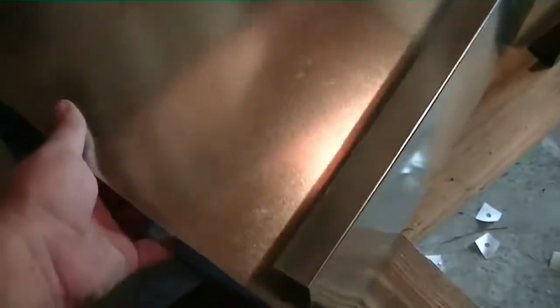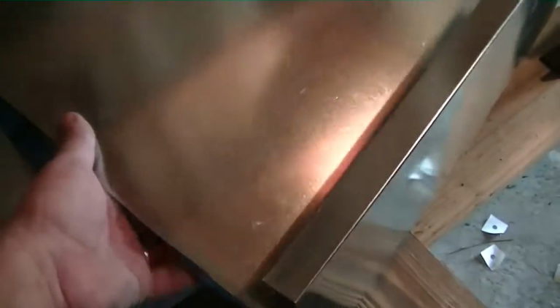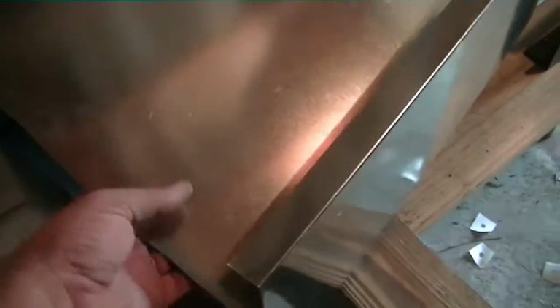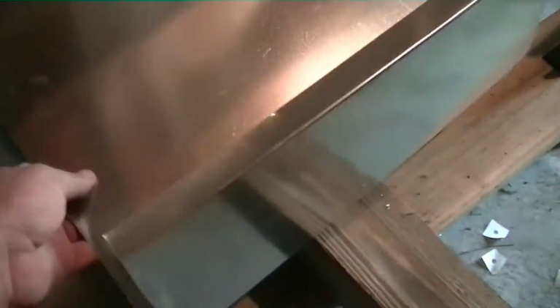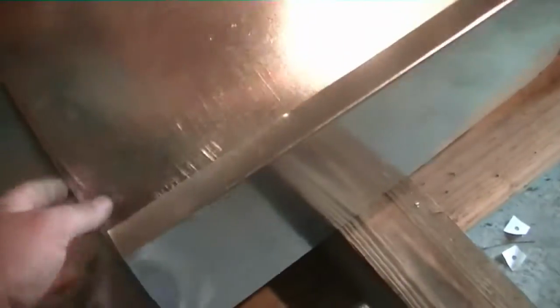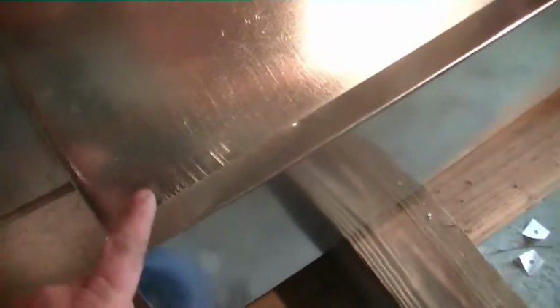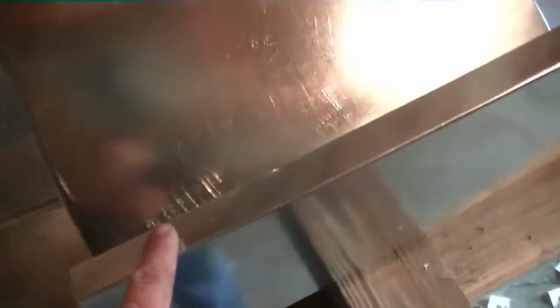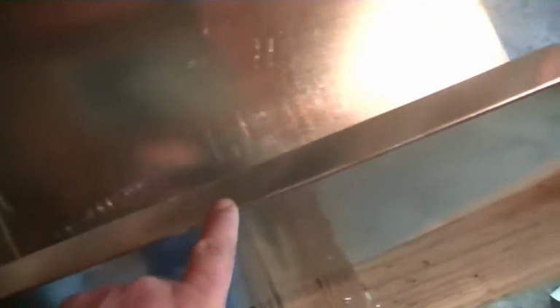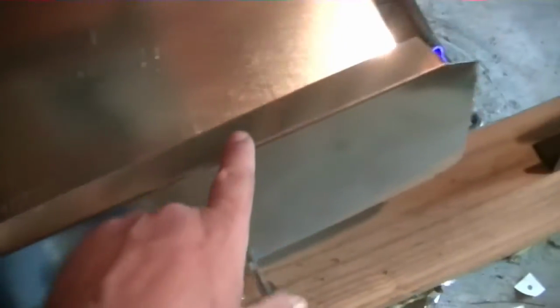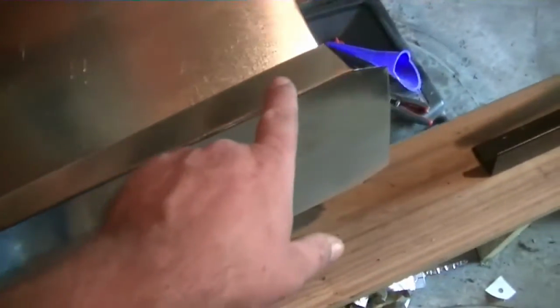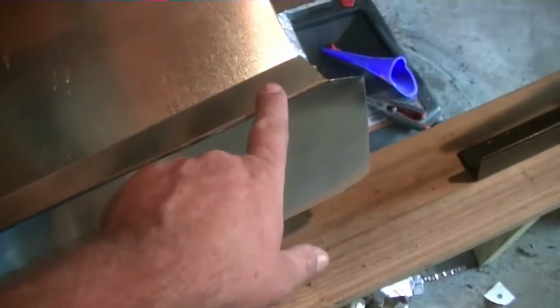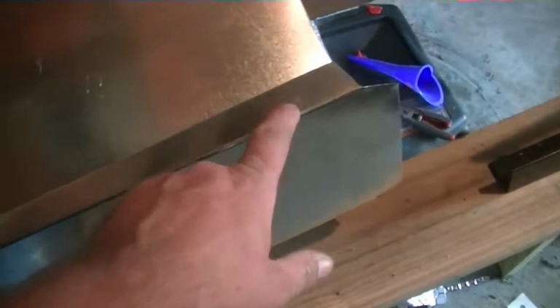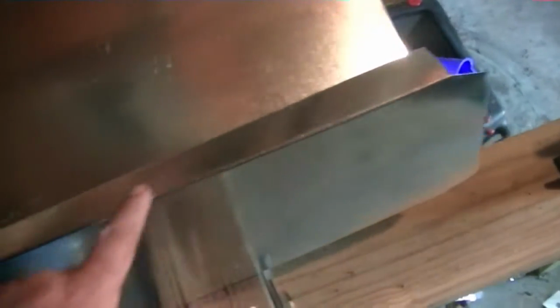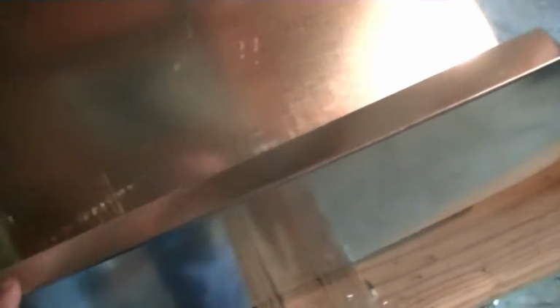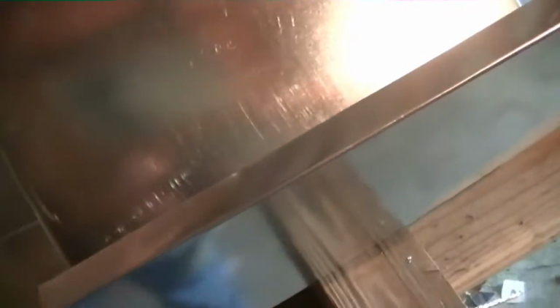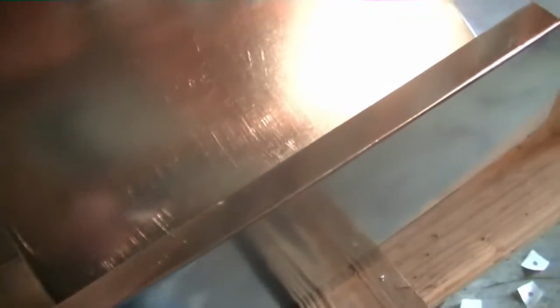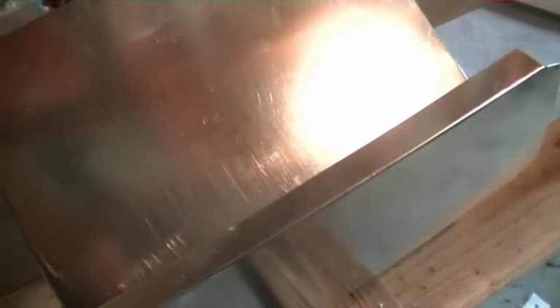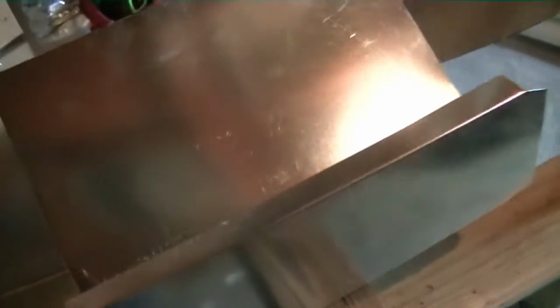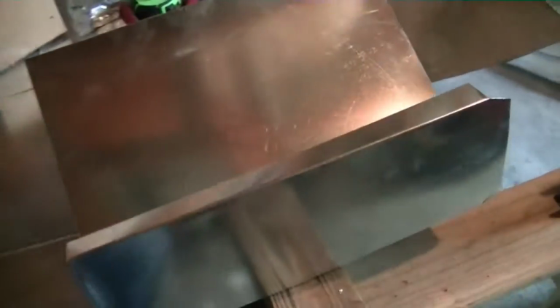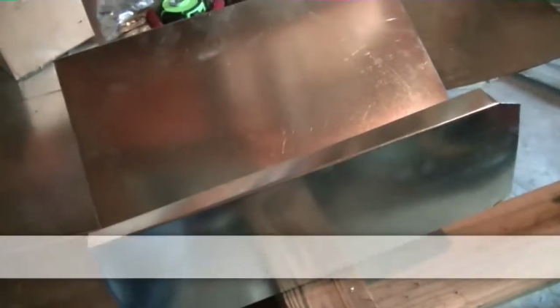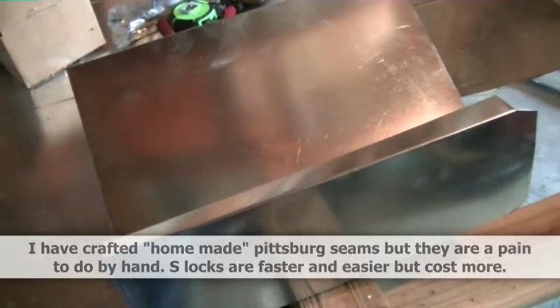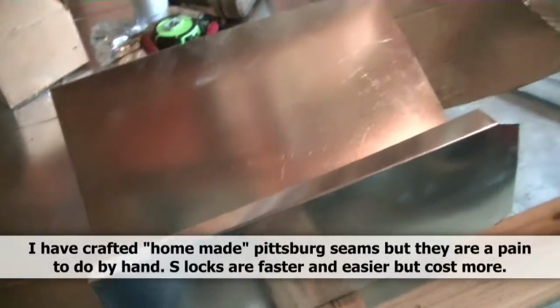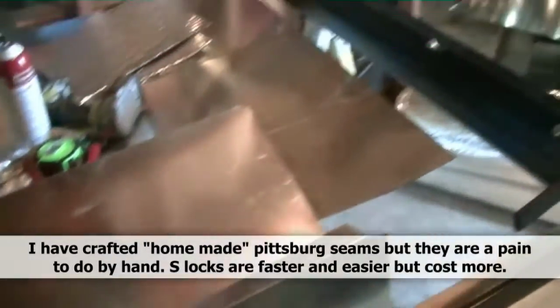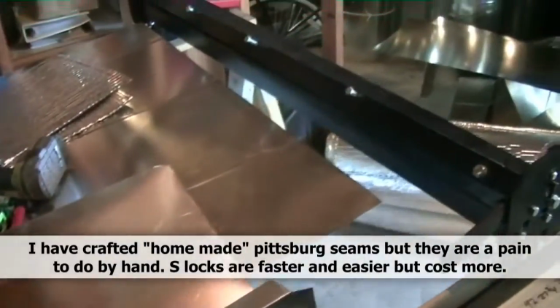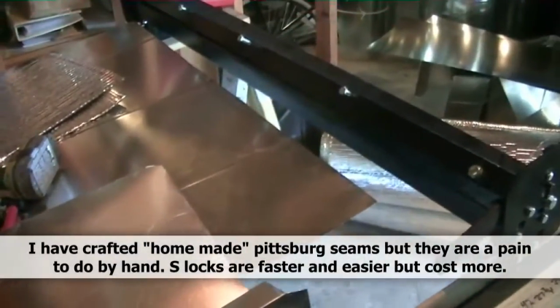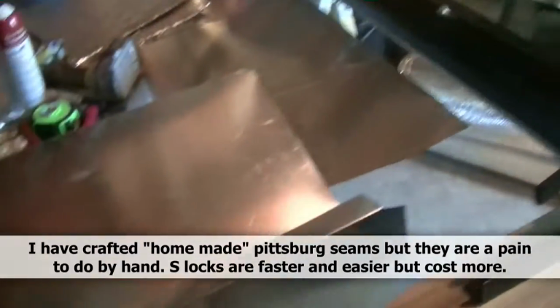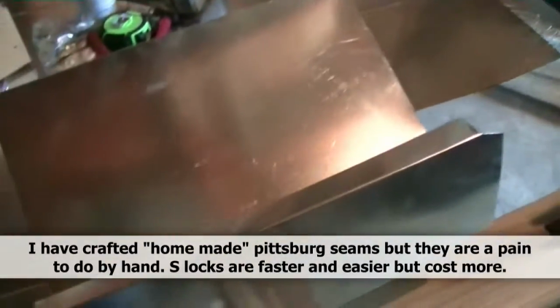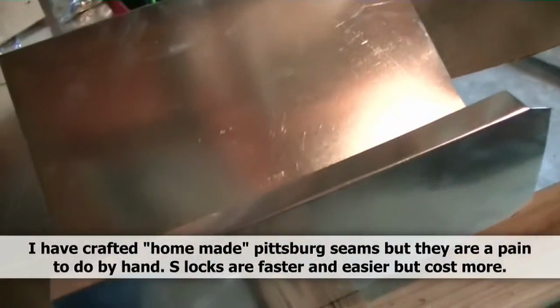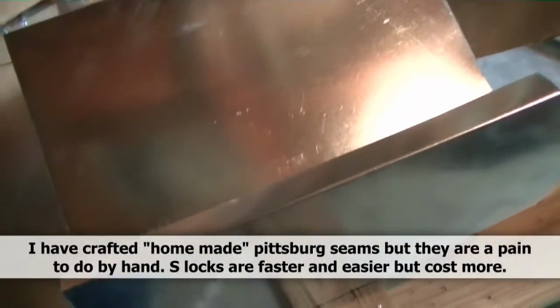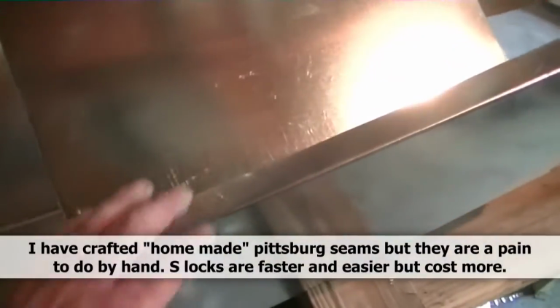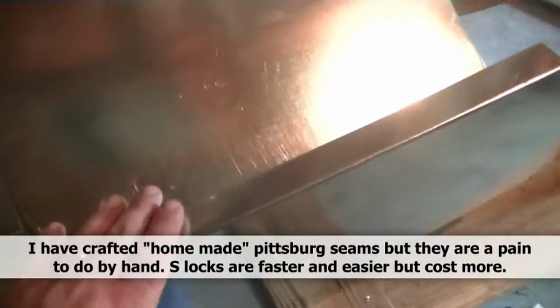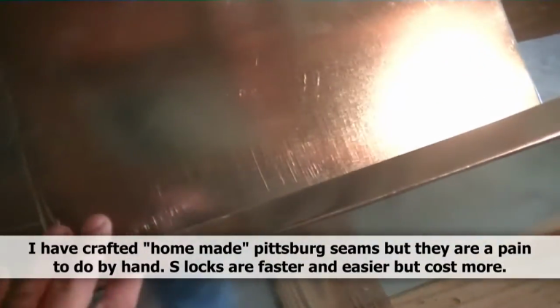The next step is I'm going to cut a piece of S-lock for this particular run right here. Some of you may have the capability of making Pittsburgh seams, but my machine really doesn't do that, so I'm just going to put a piece of S-lock in and screw it off.